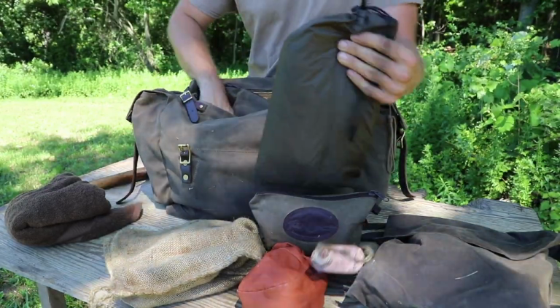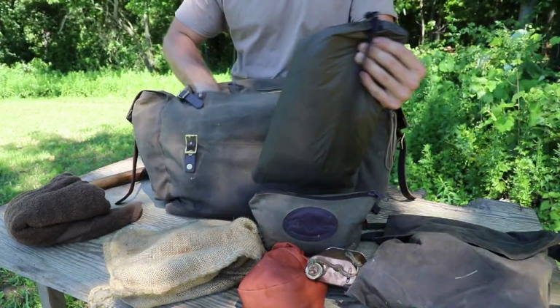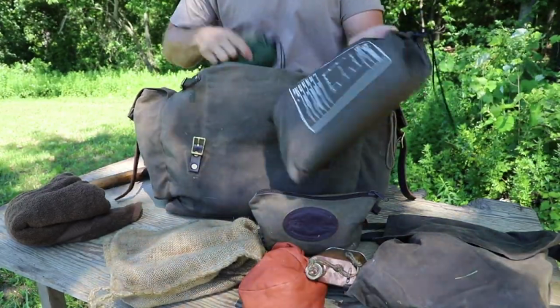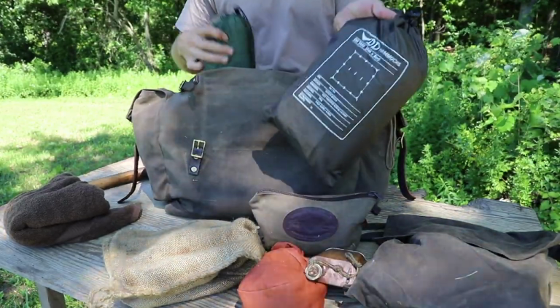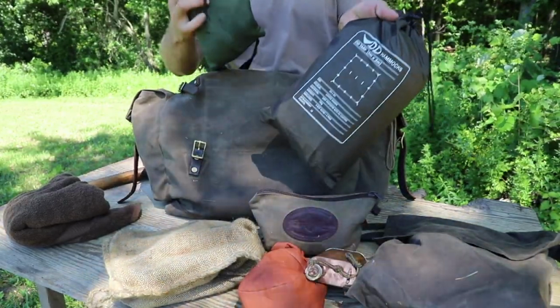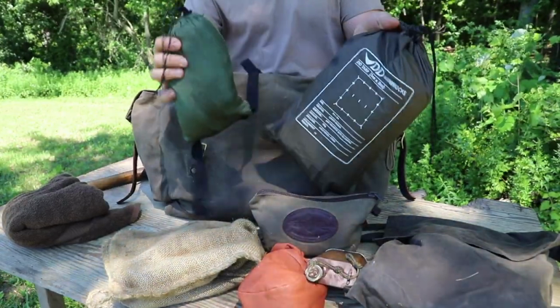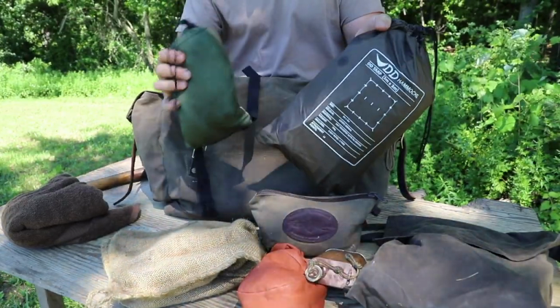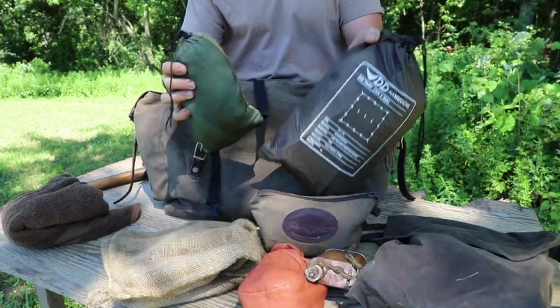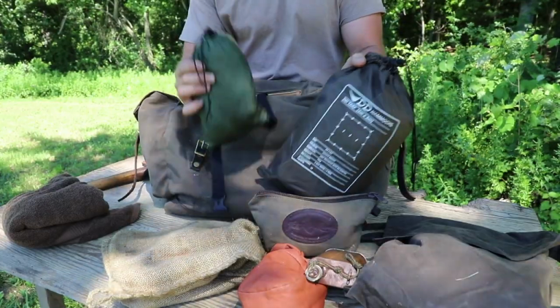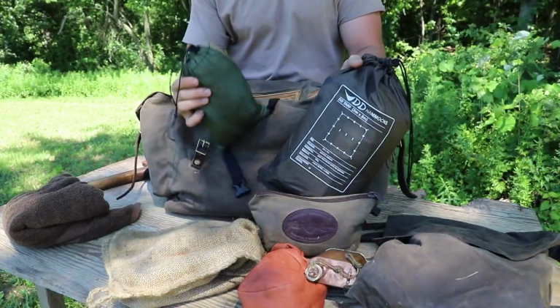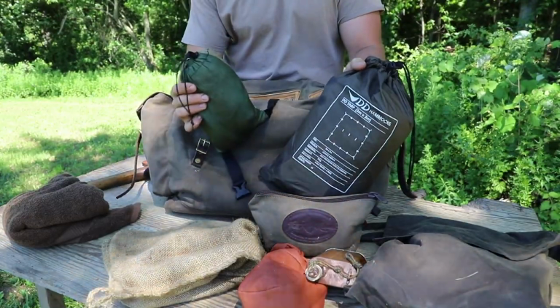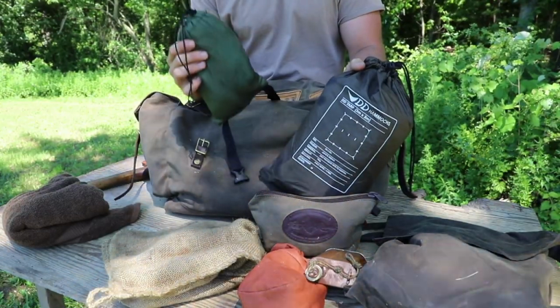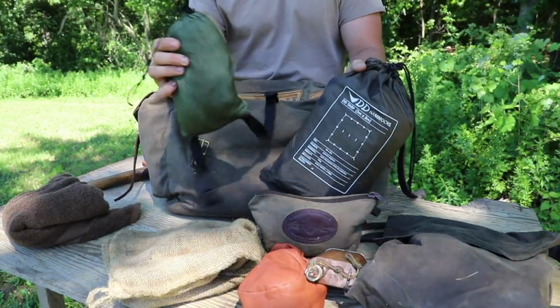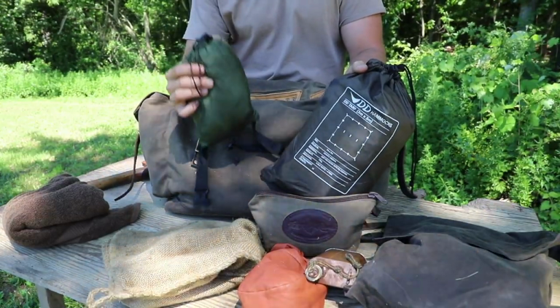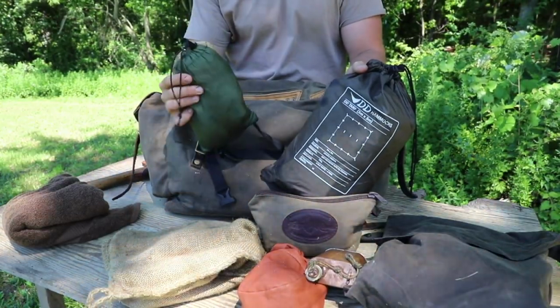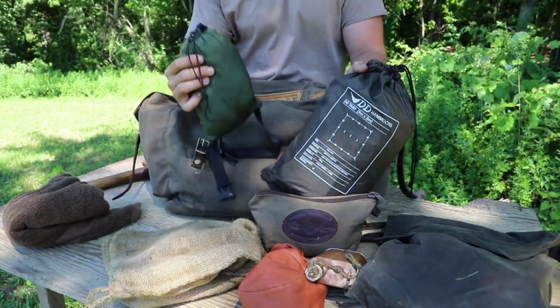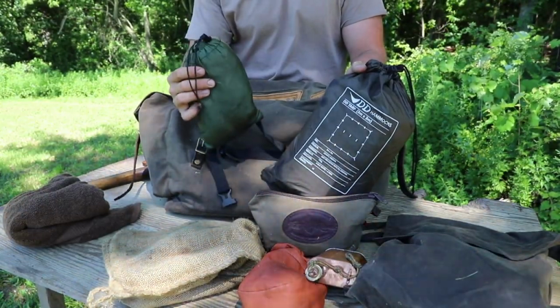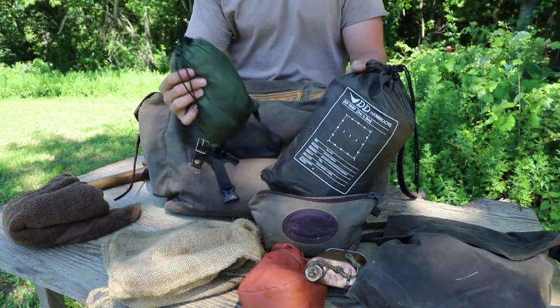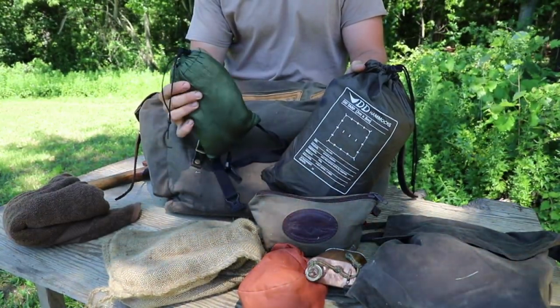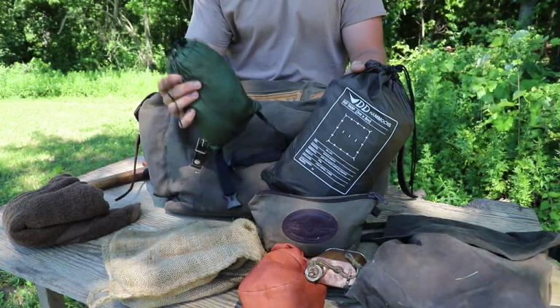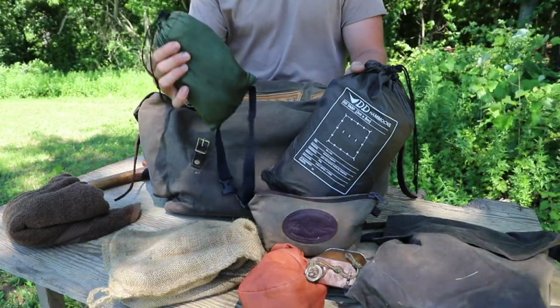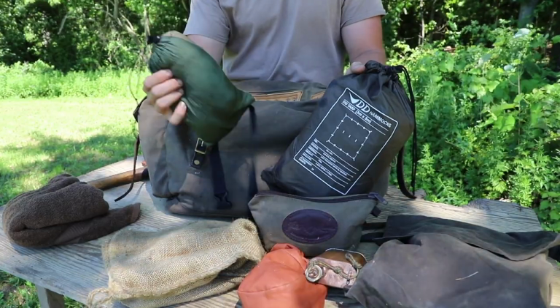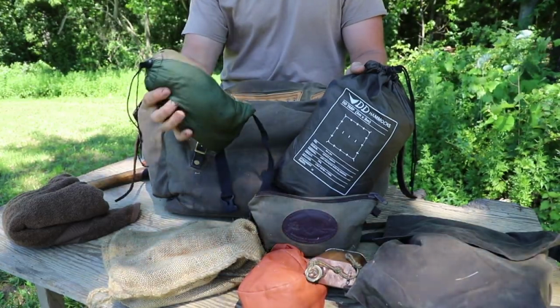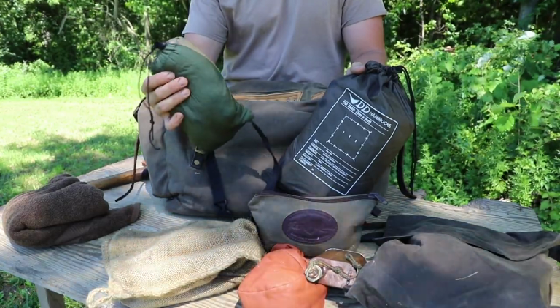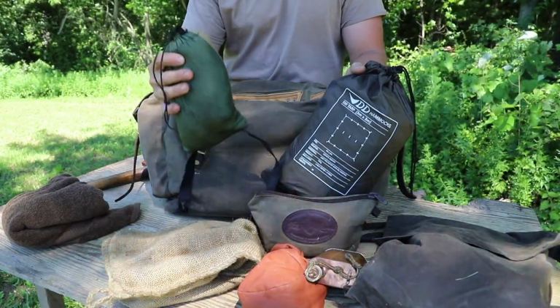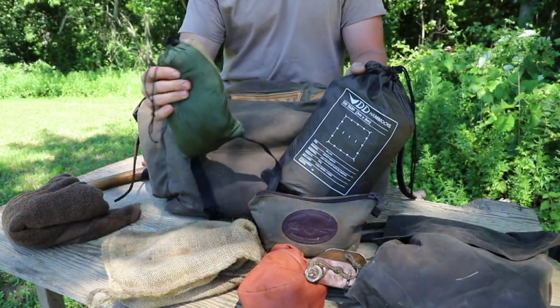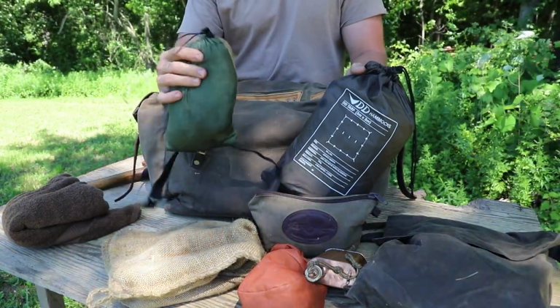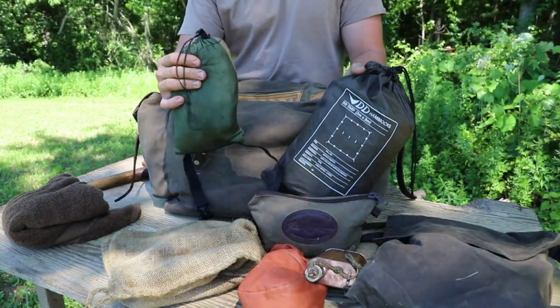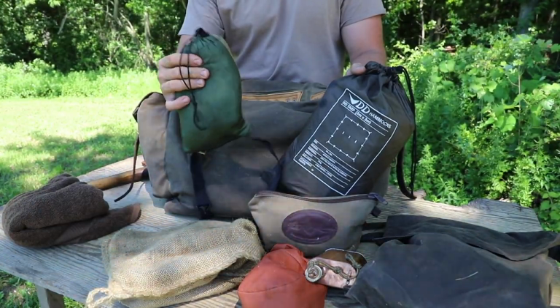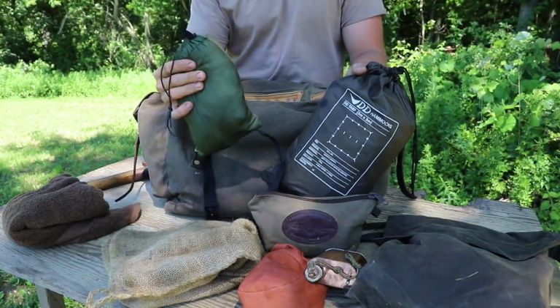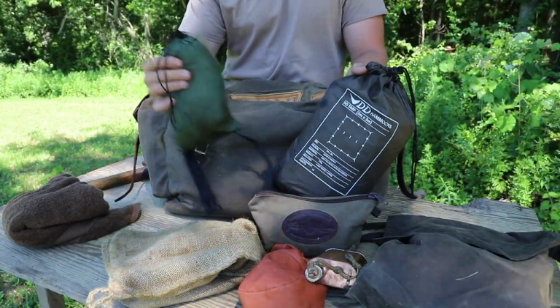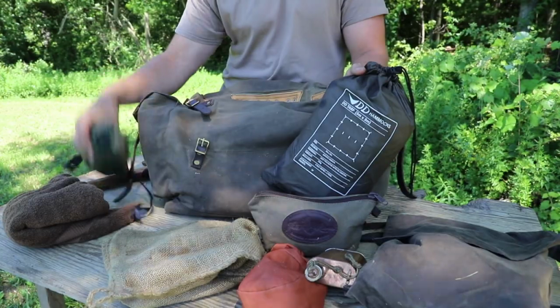I make sure I have some type of tarp and some type of hammock with me. I love to hammock camp in the summer months — it's just so much cooler and more relaxing, and I'm up off the ground. This is an ENO hammock along with the straps to tie it off to the tree.